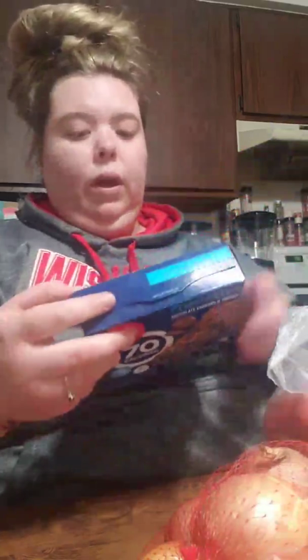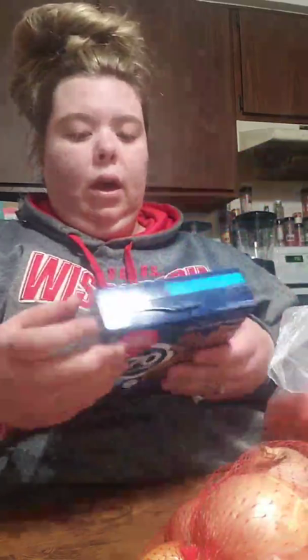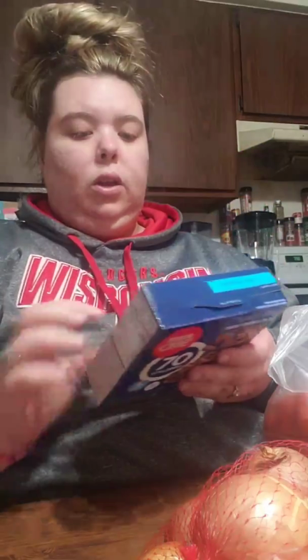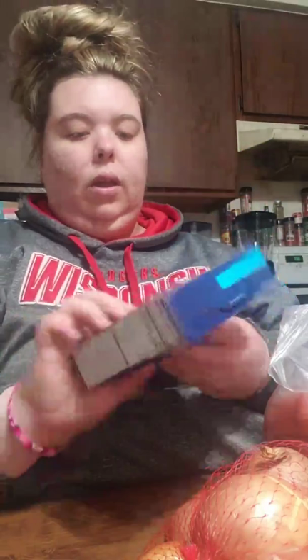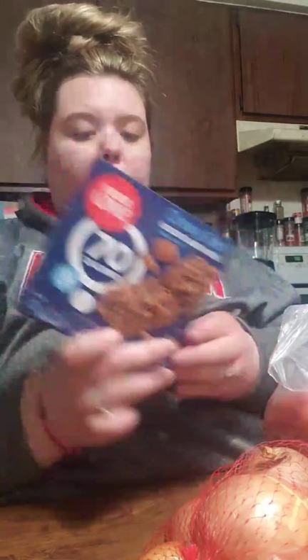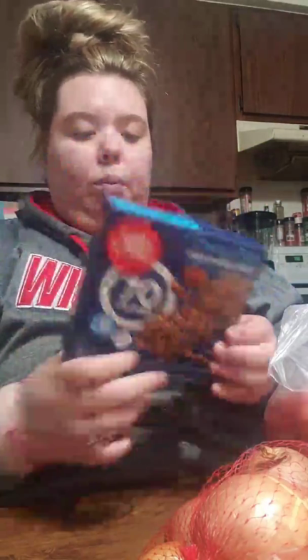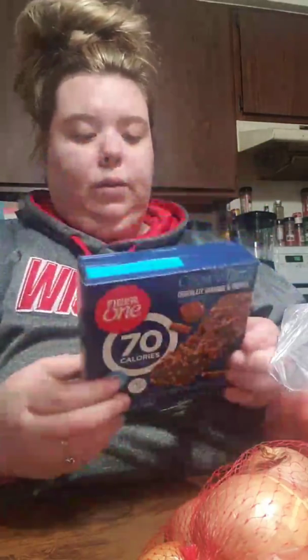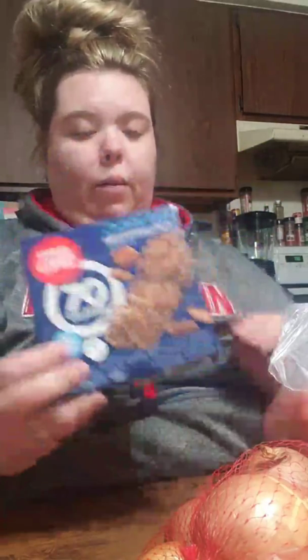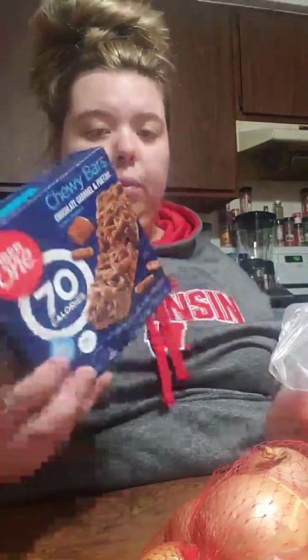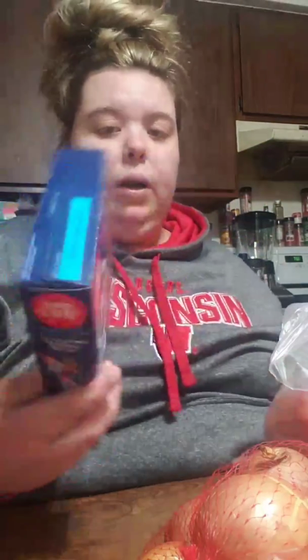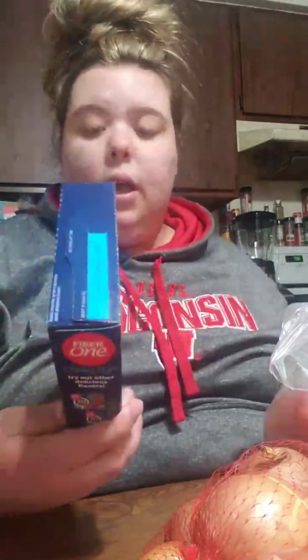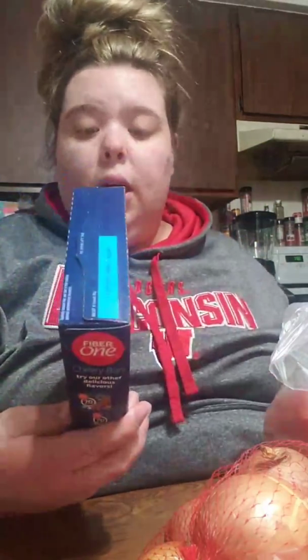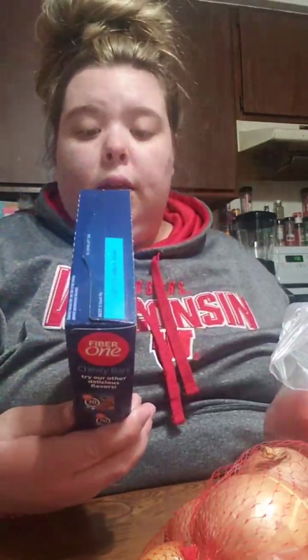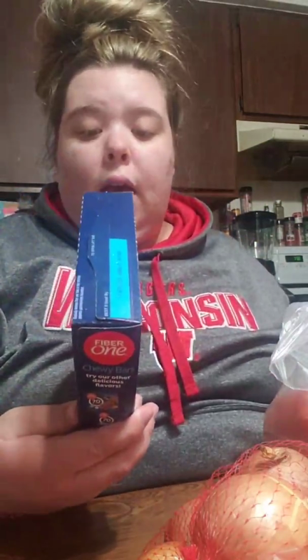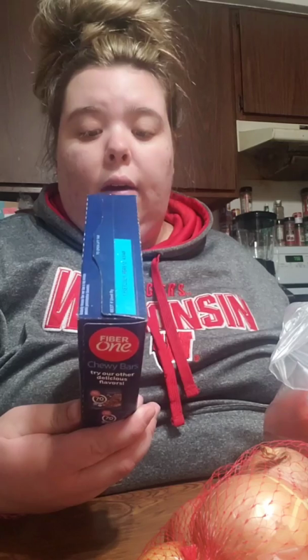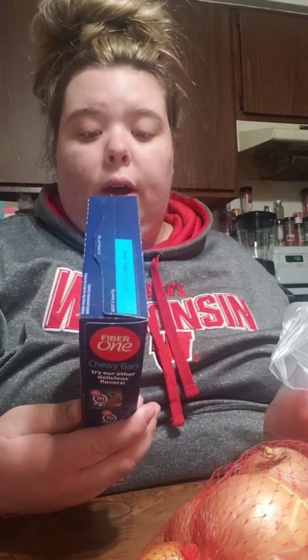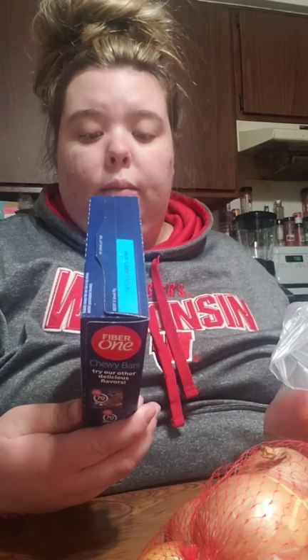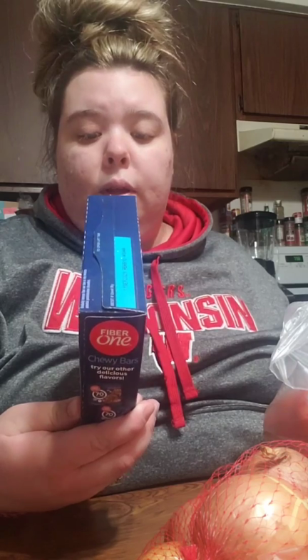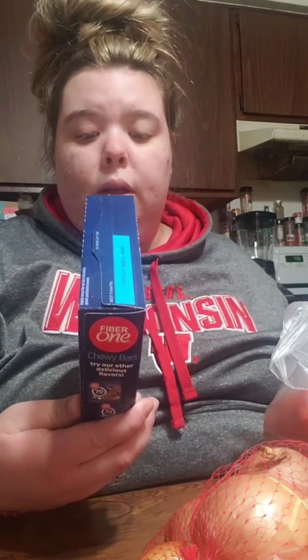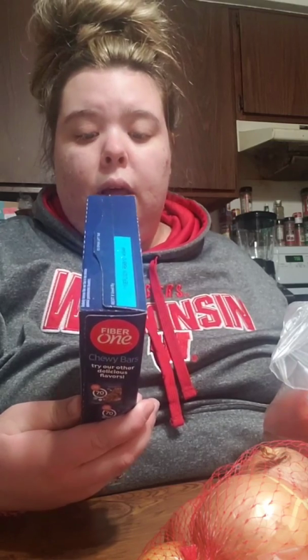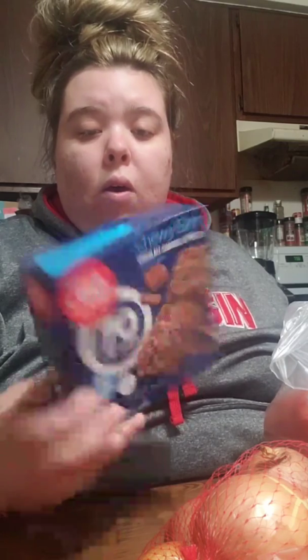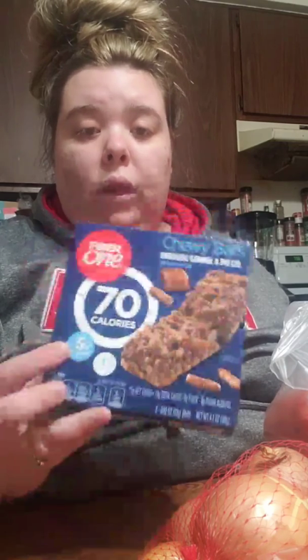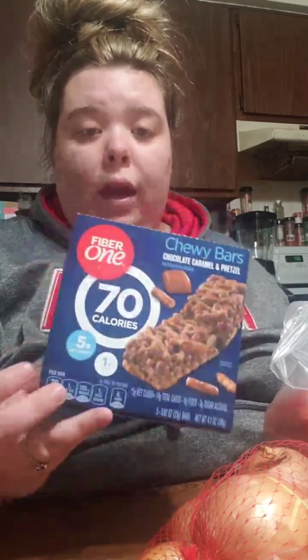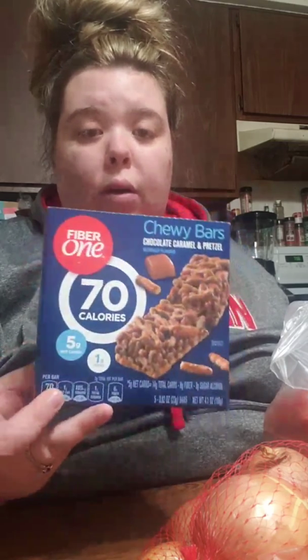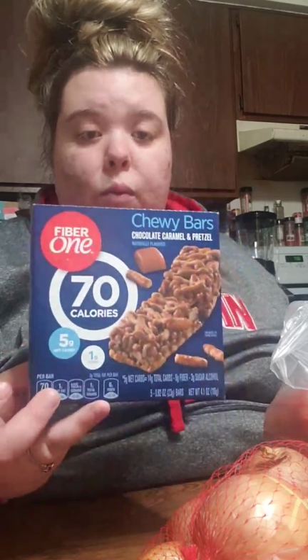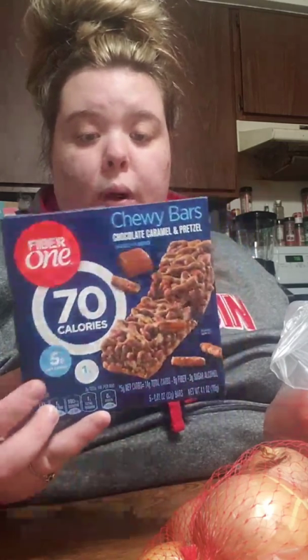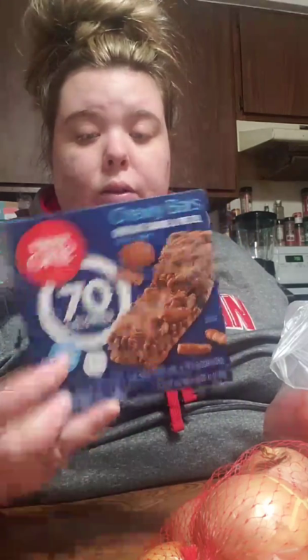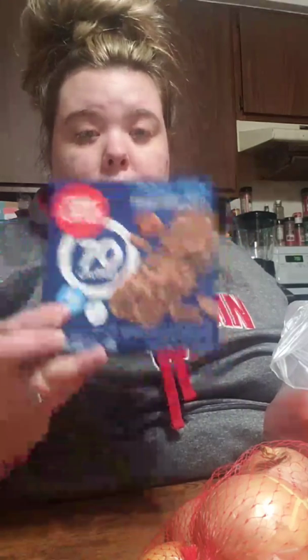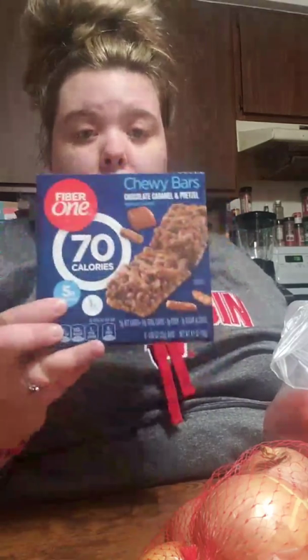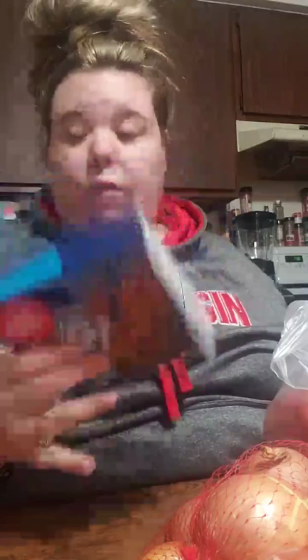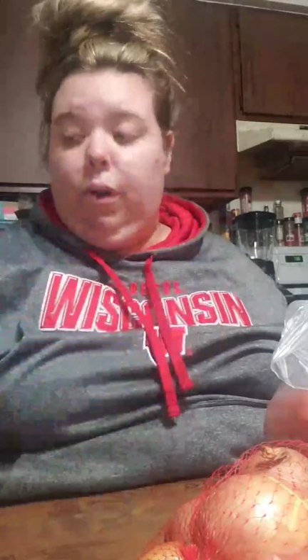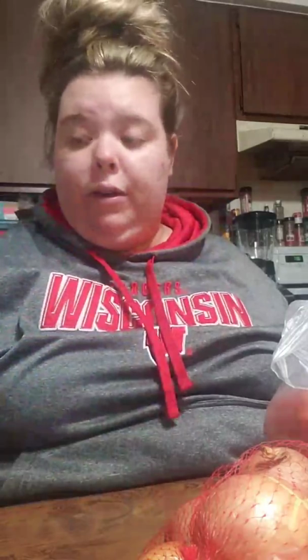Chewy chocolate caramel and pretzel Fiber One bars. These have only eight carbs in one bar, so that's a good meal for breakfast.